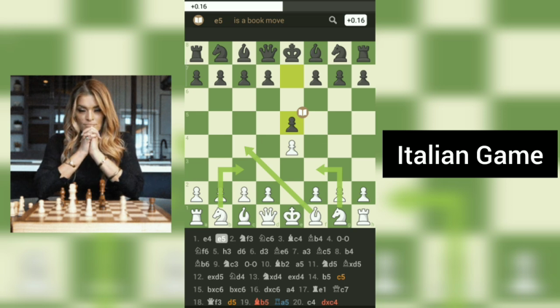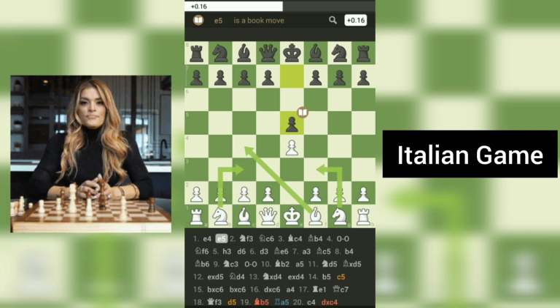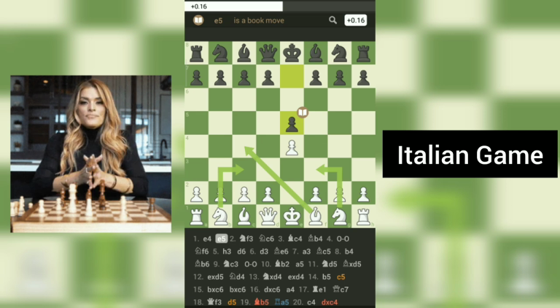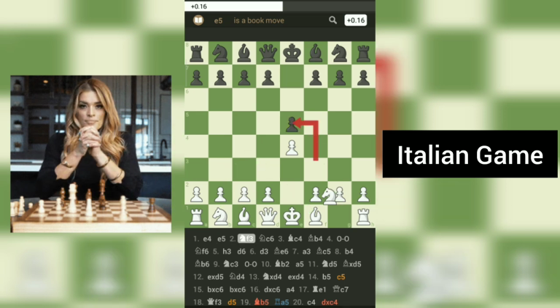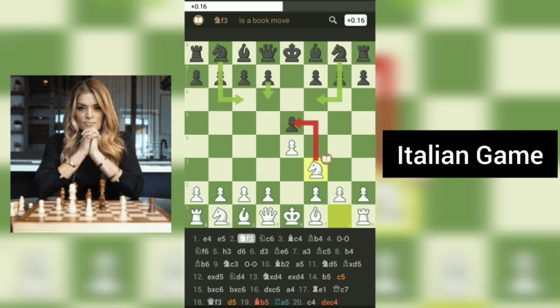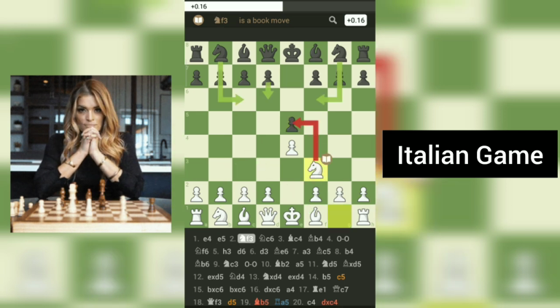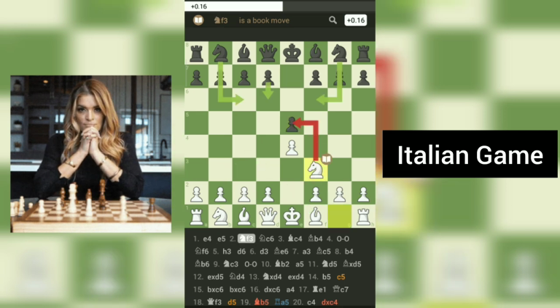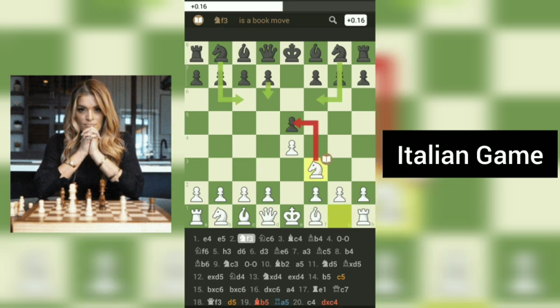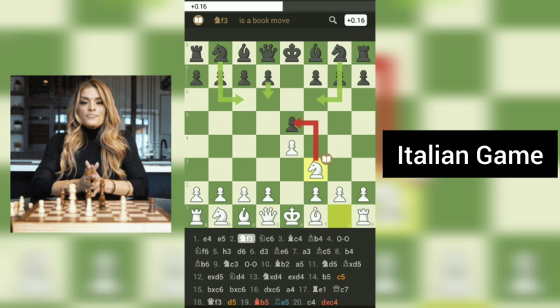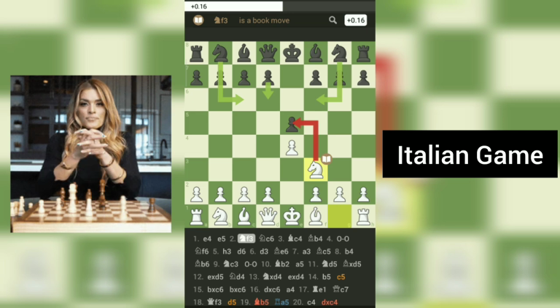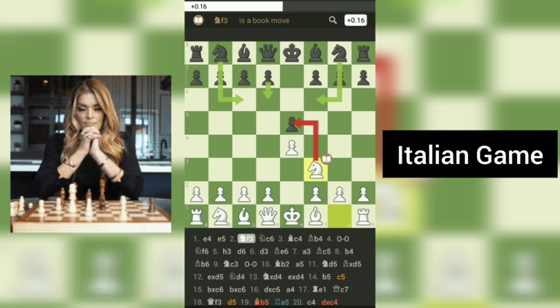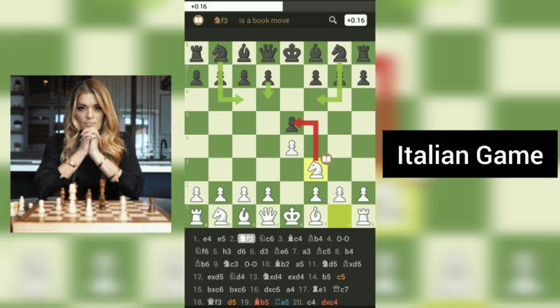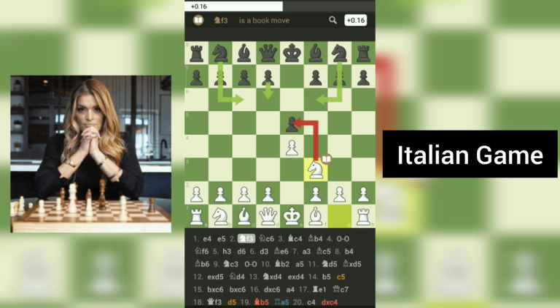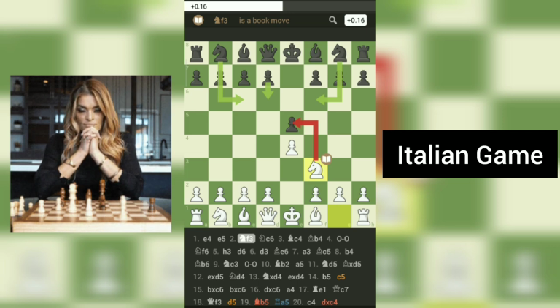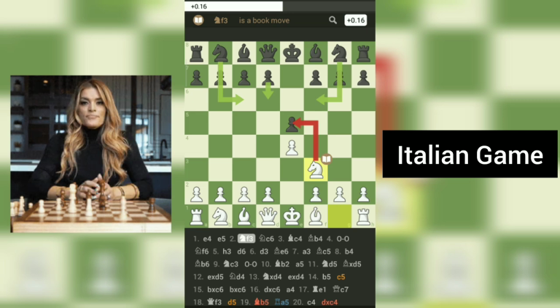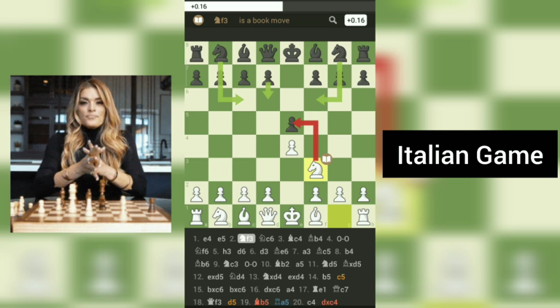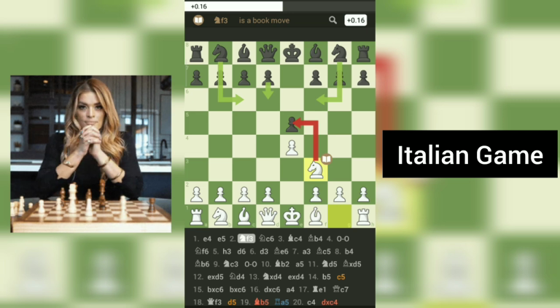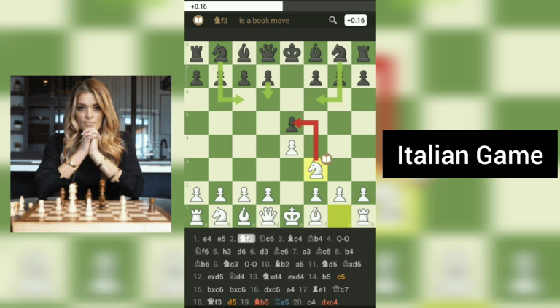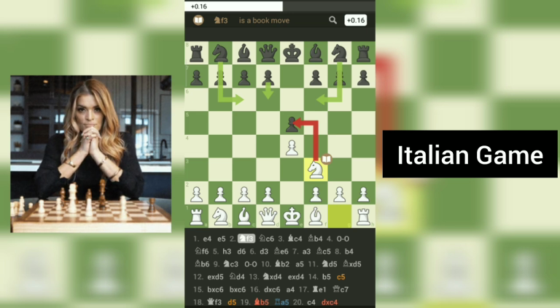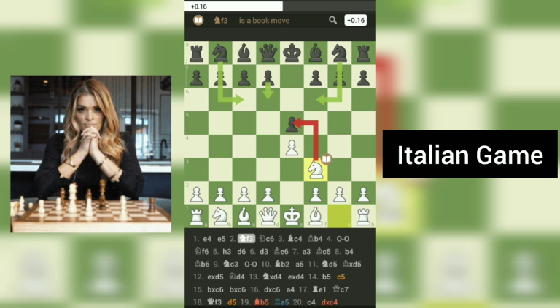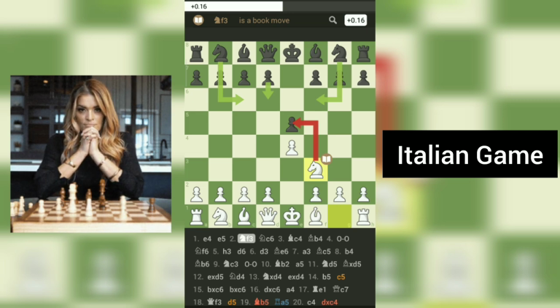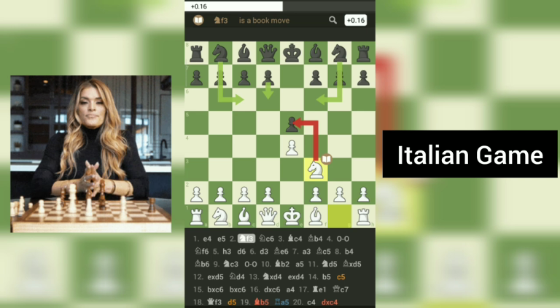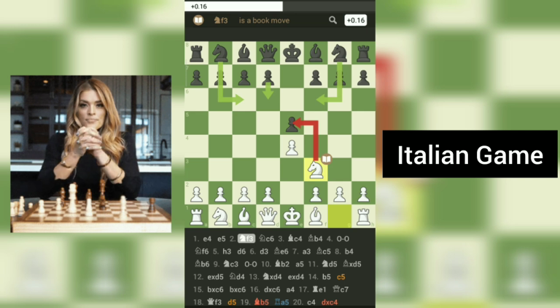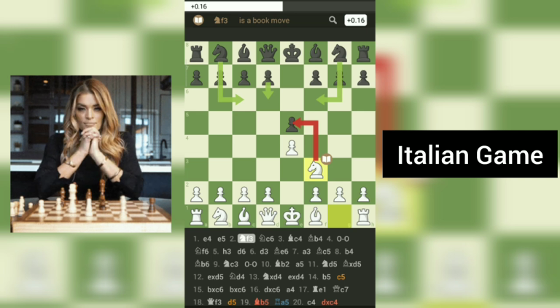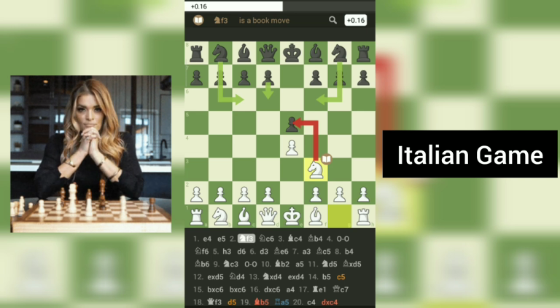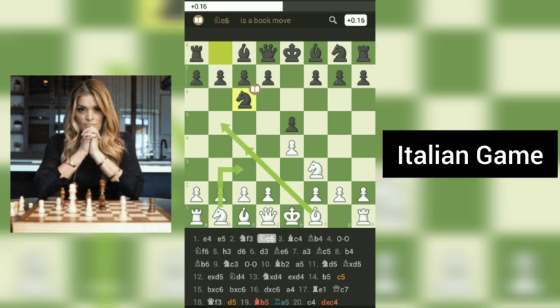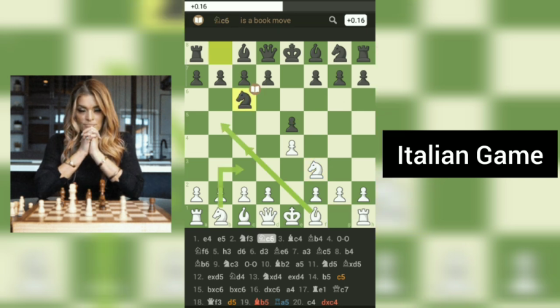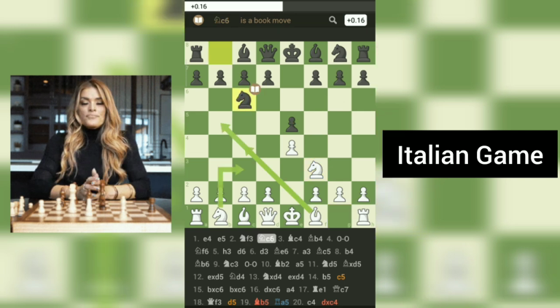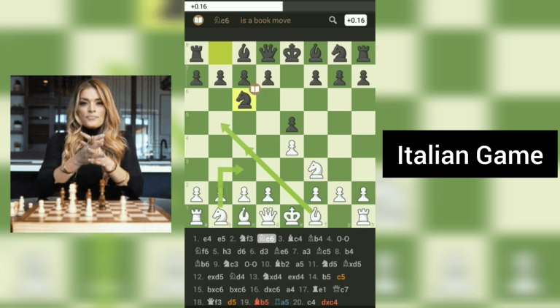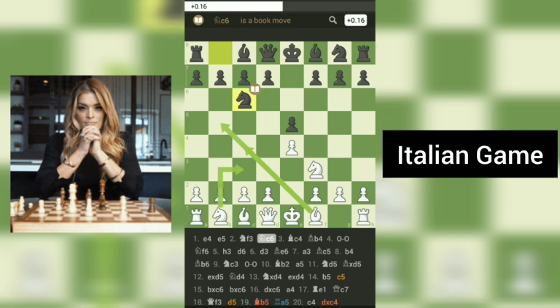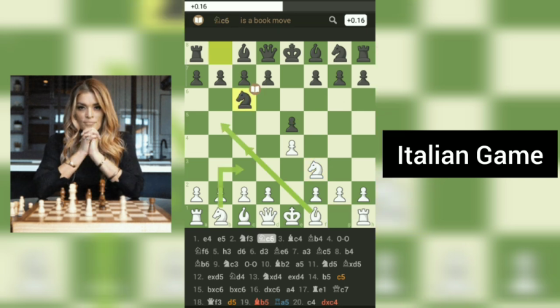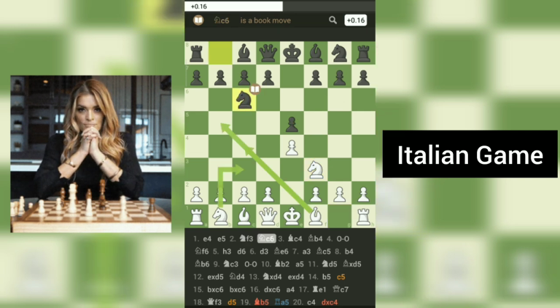On white's second move, 2.Nf3, a knight is developed and attacks black's E5 pawn. Black defends the pawn by moving the knight from b8 to c6 with 2...Nc6.